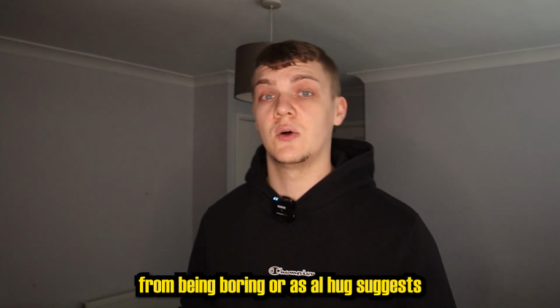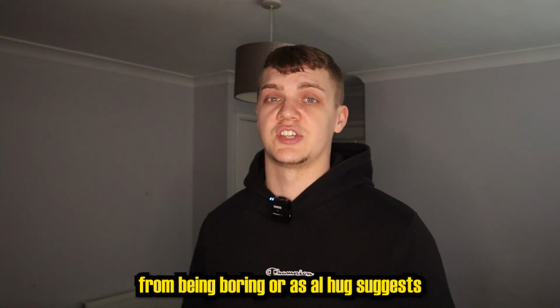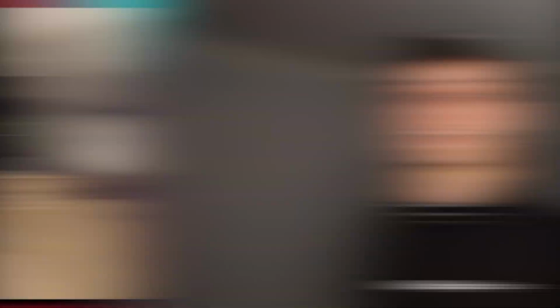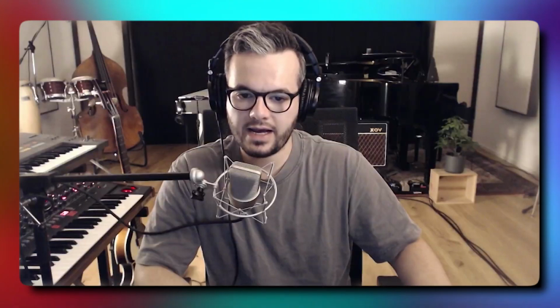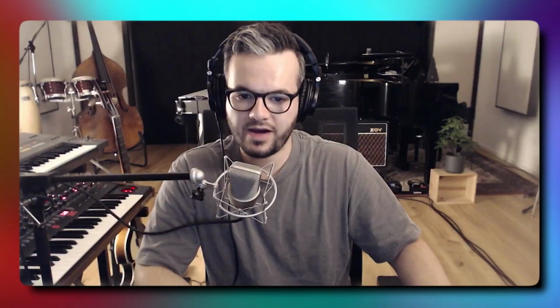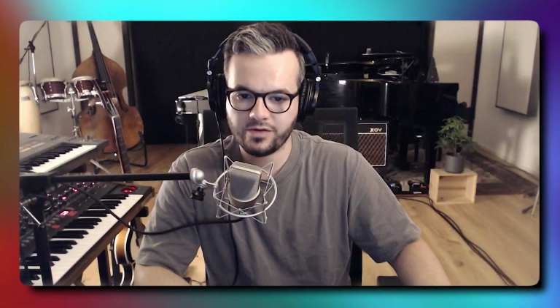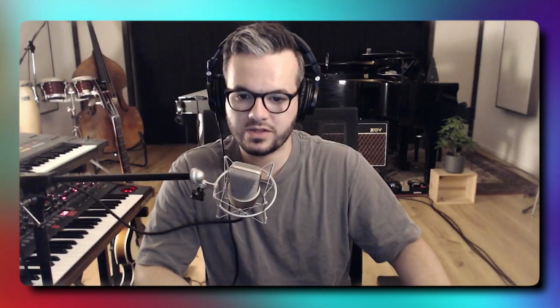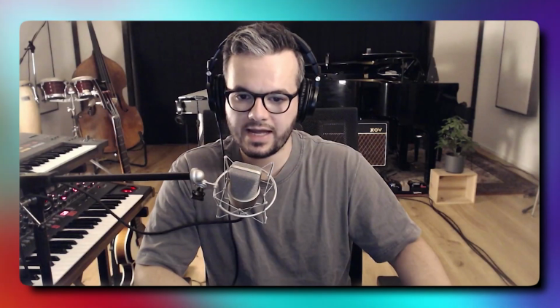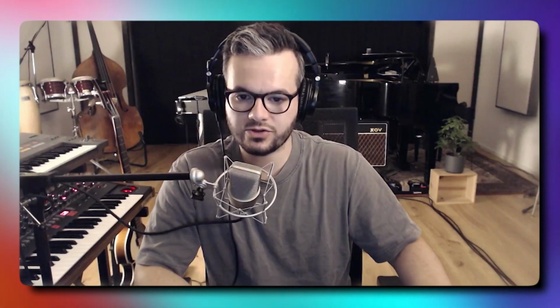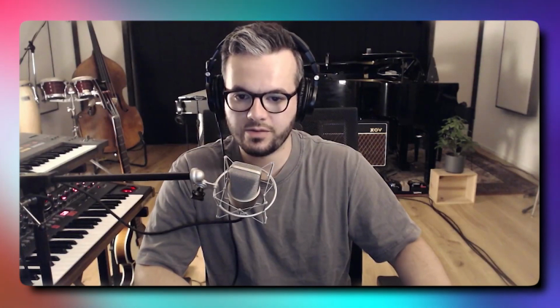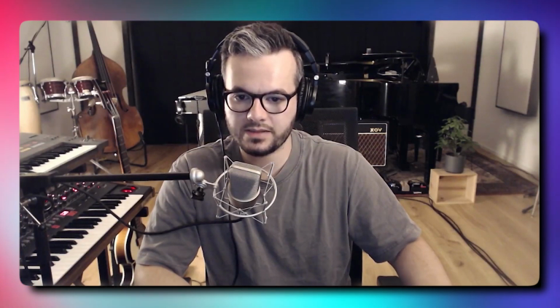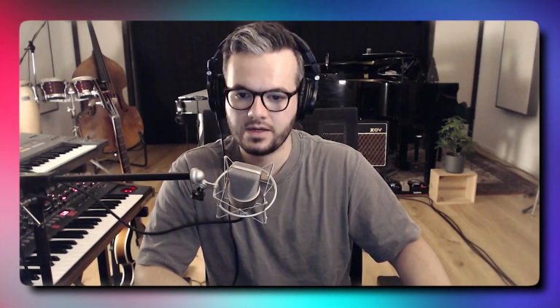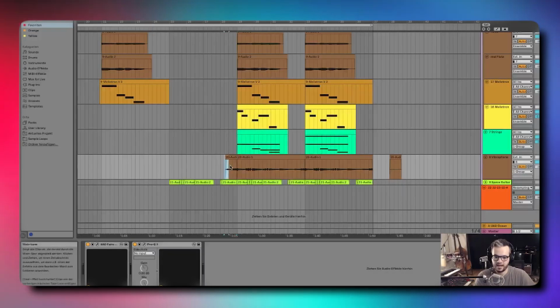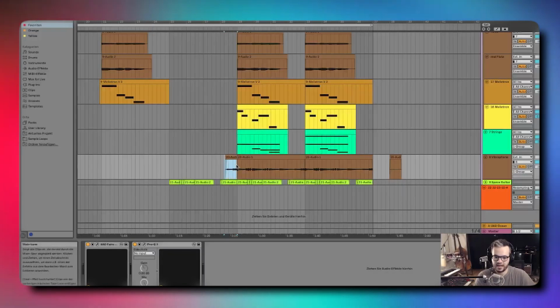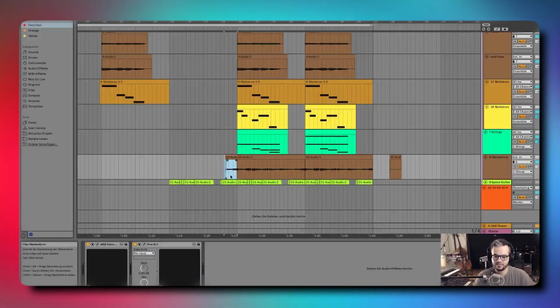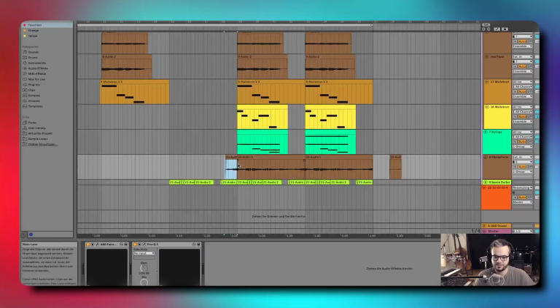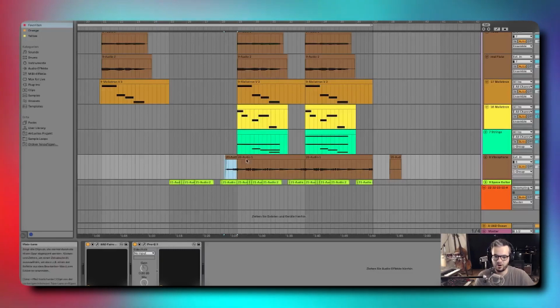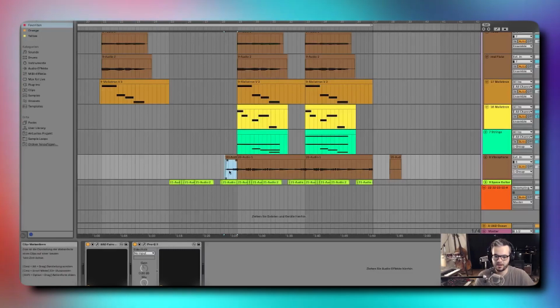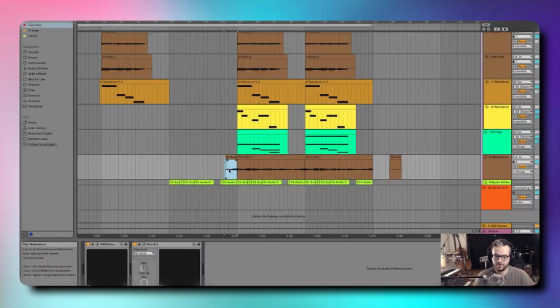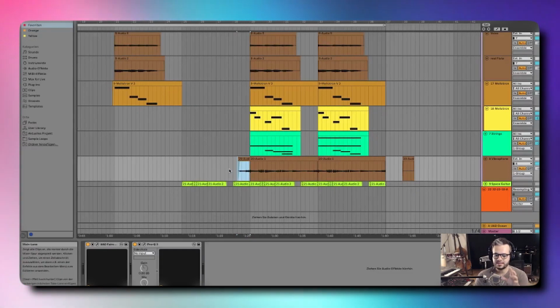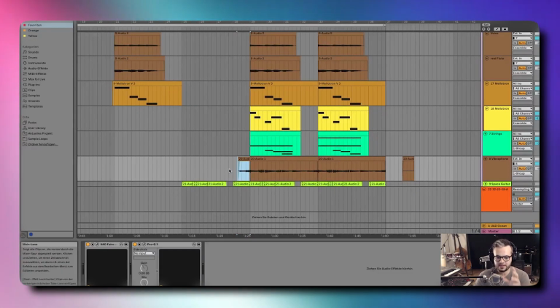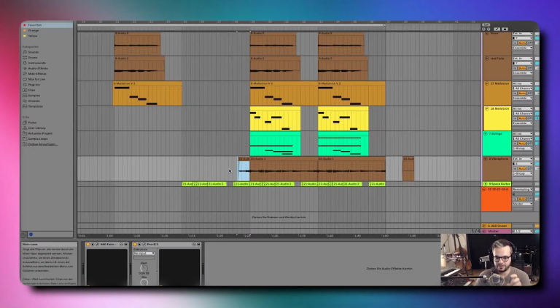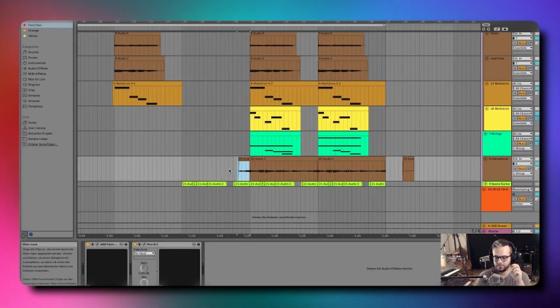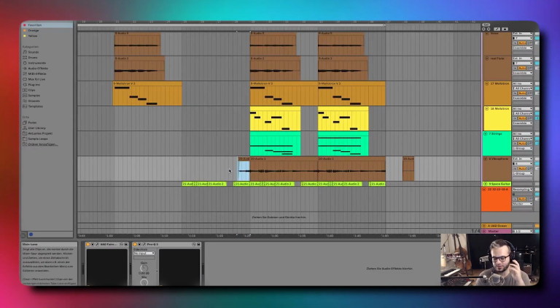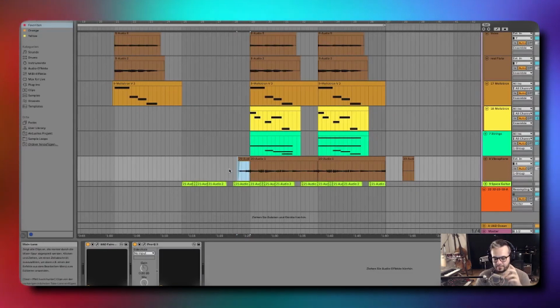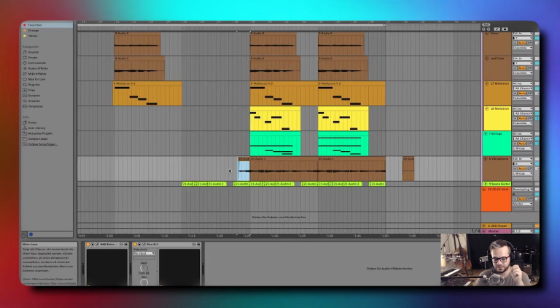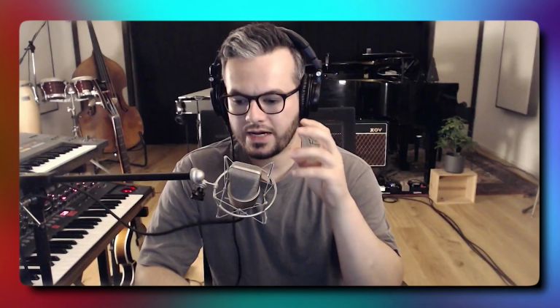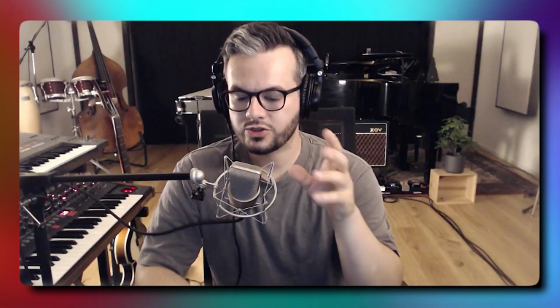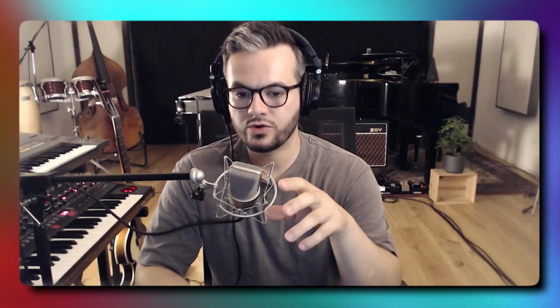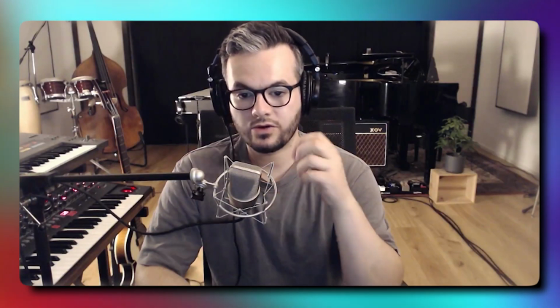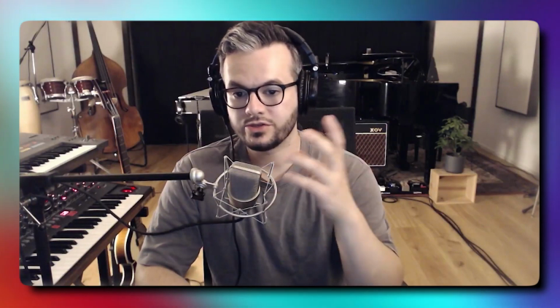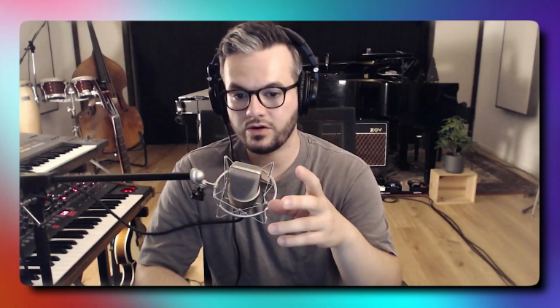As Elhag suggests, look at how the vibraphone doesn't enter on the beat, but actually has some kind of small pickup bar. That's the kind of stuff that is going to make your samples sound much more like original songs.